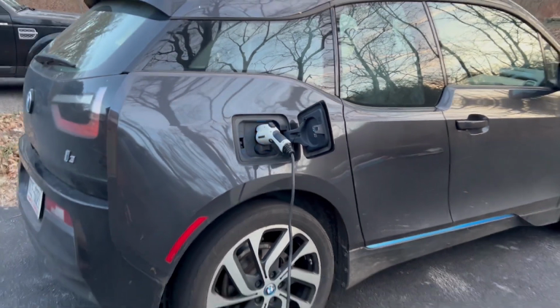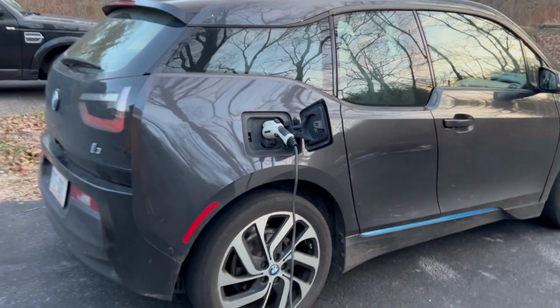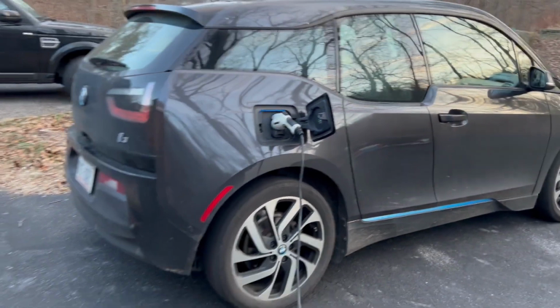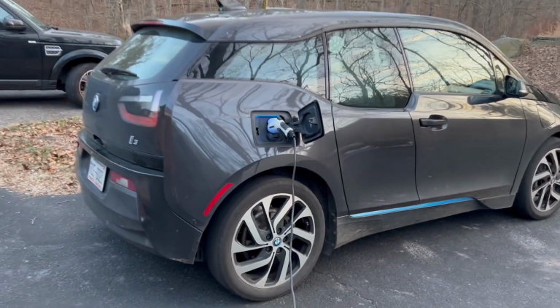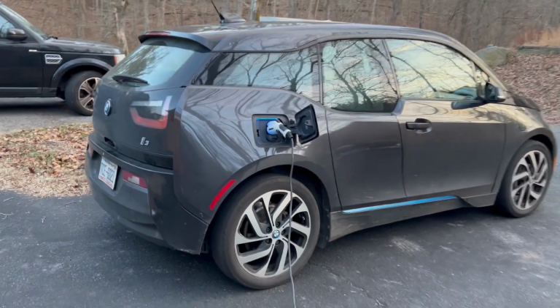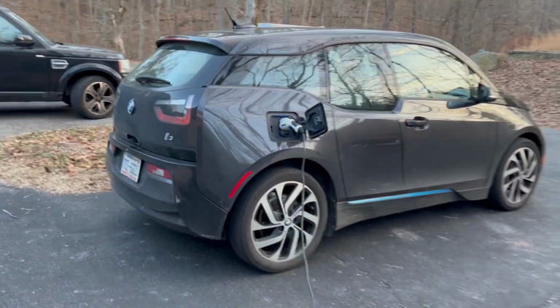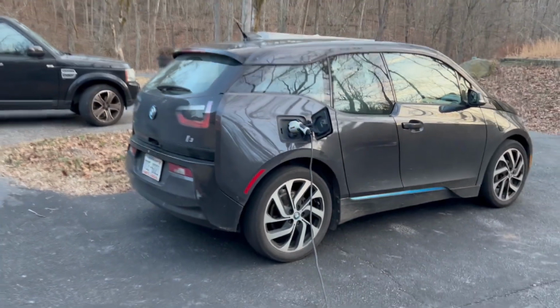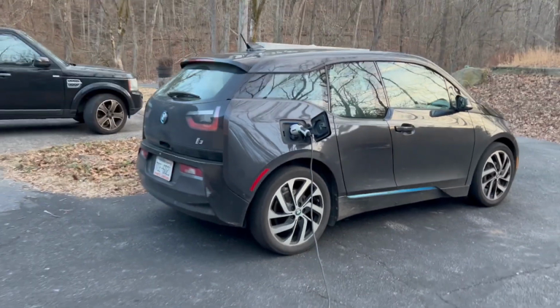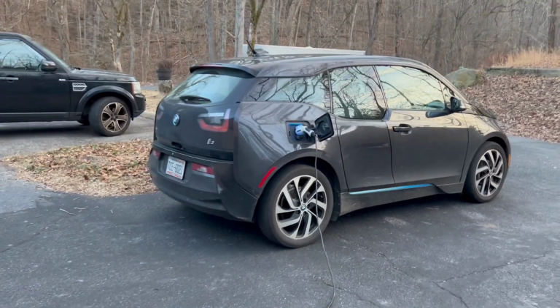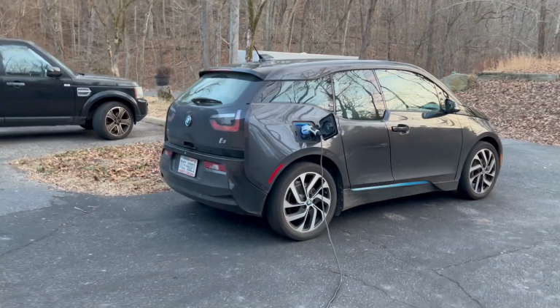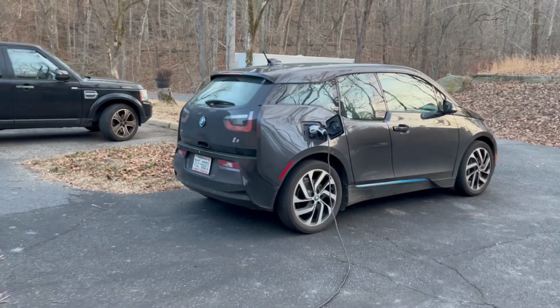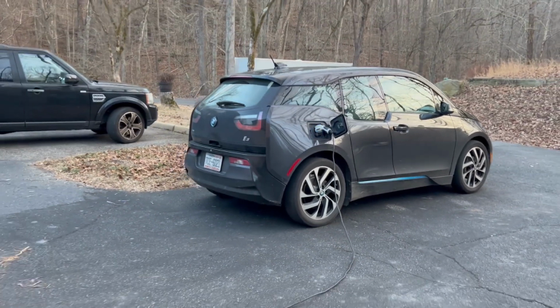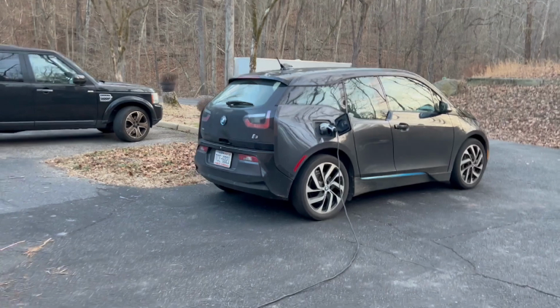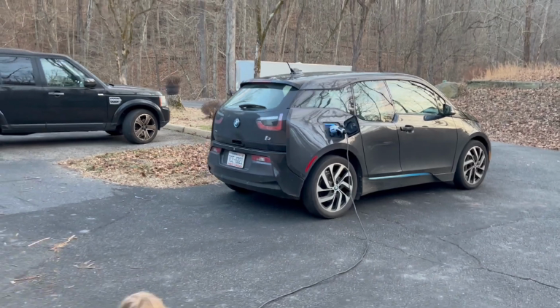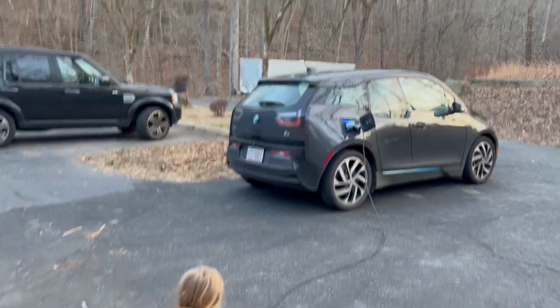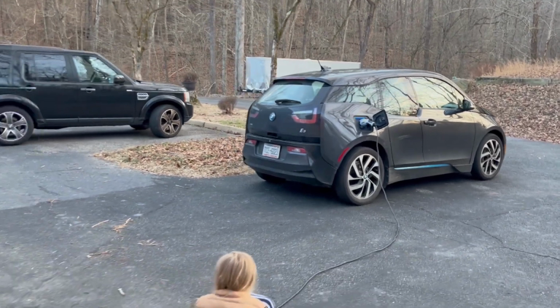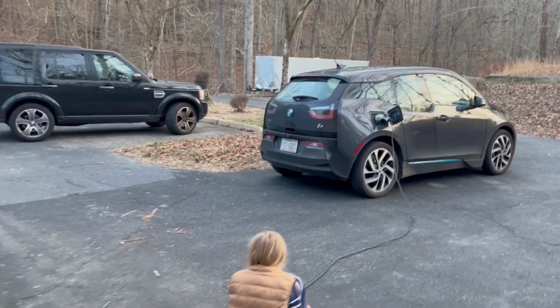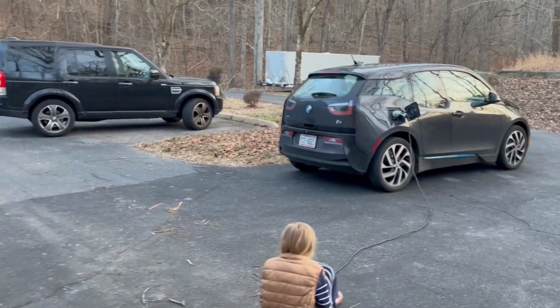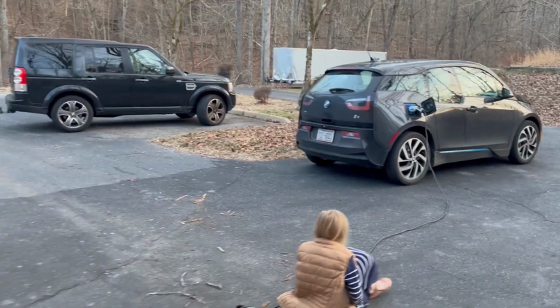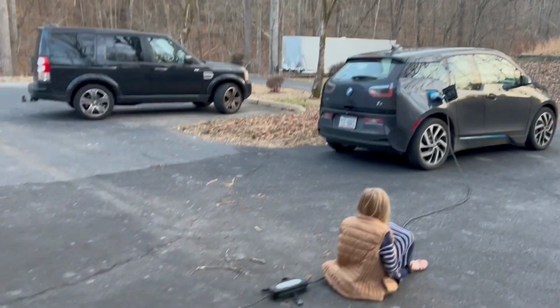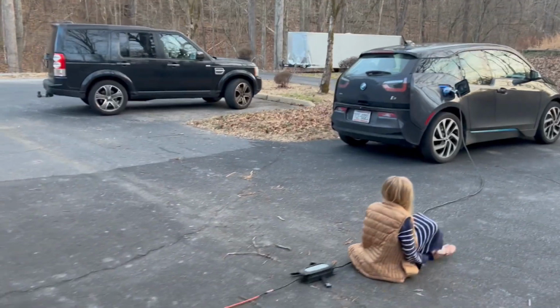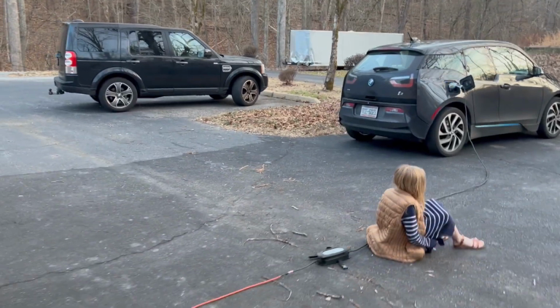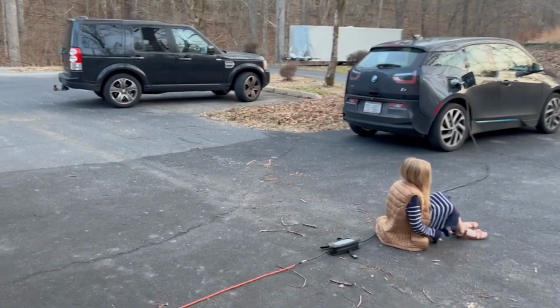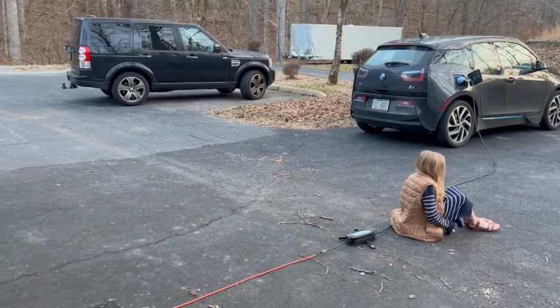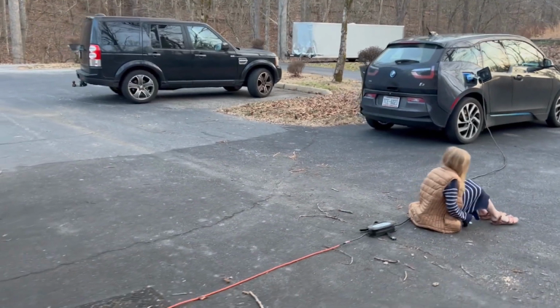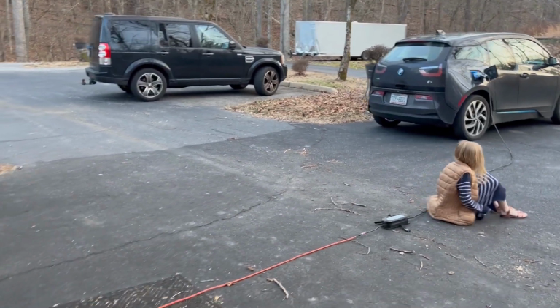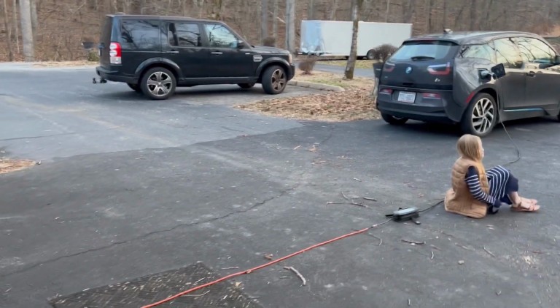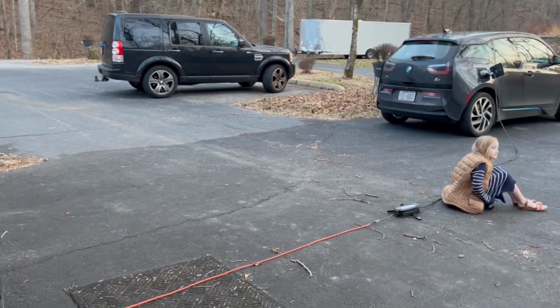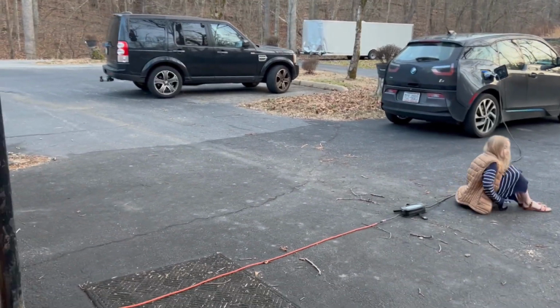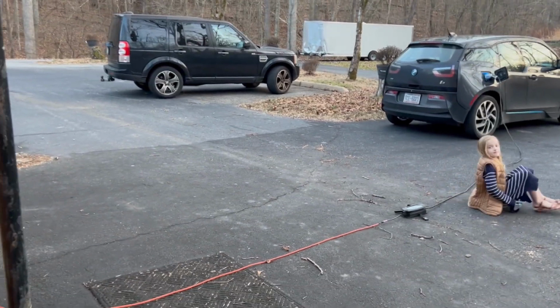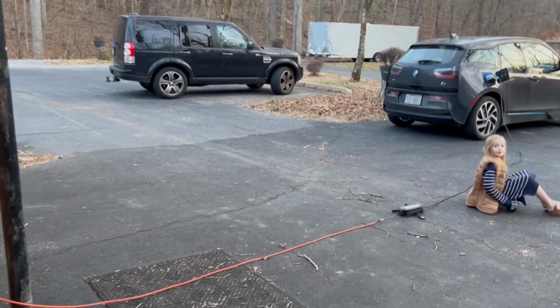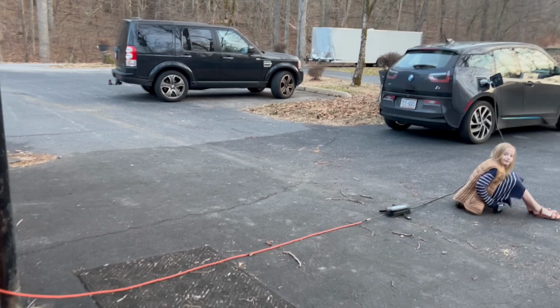Overall, this has come in really handy because sometimes when we go on trips or visit people, or maybe you get into an emergency and need to charge someplace strange, it makes it so you can actually still plug in.